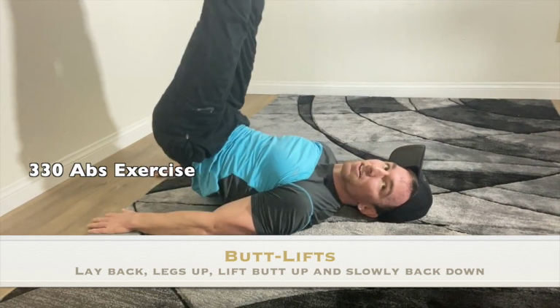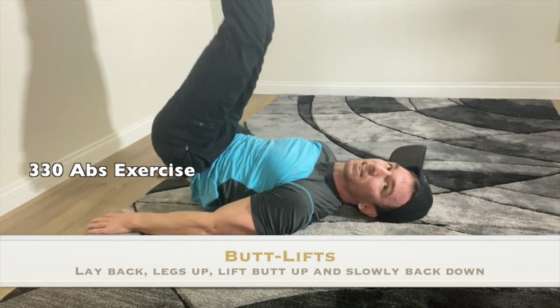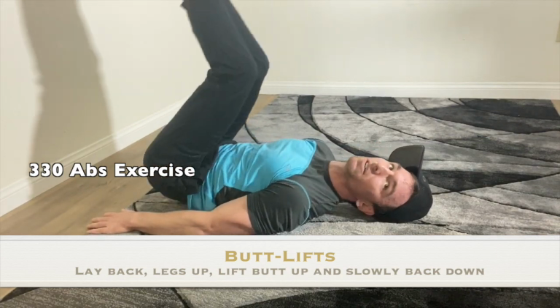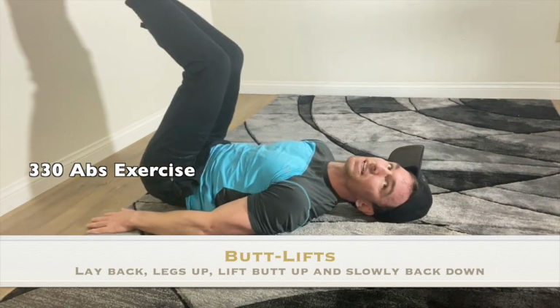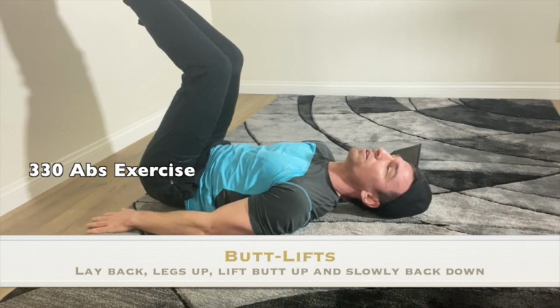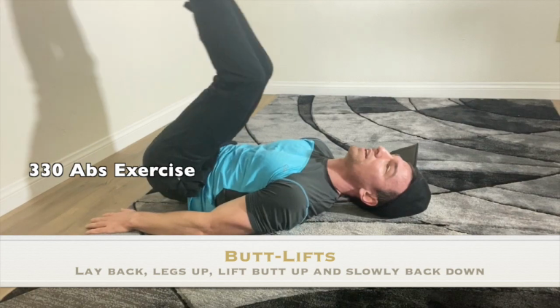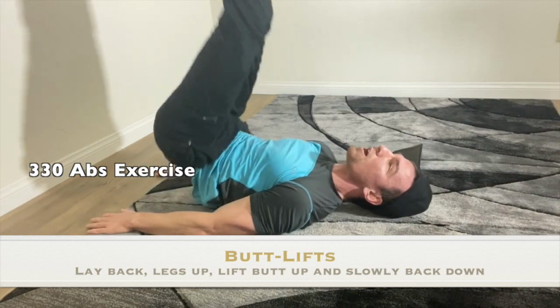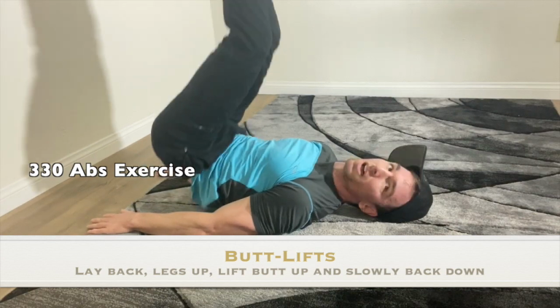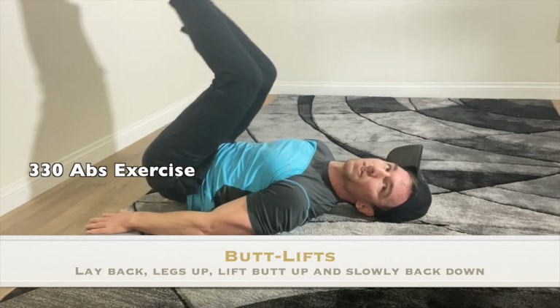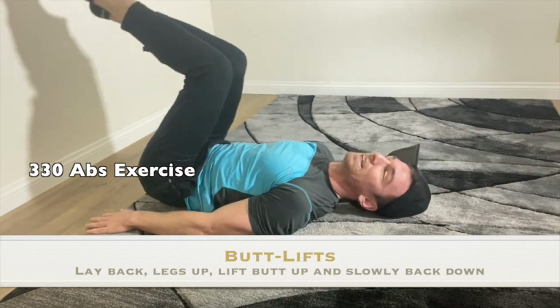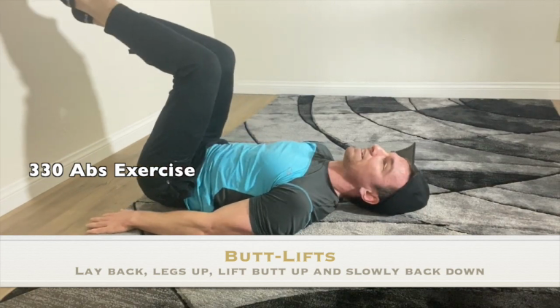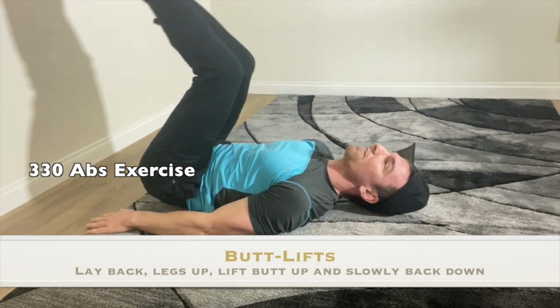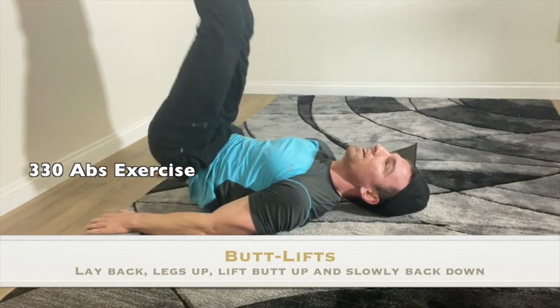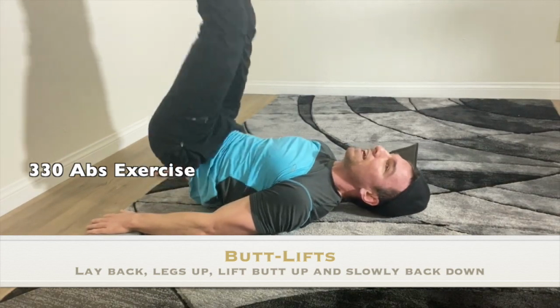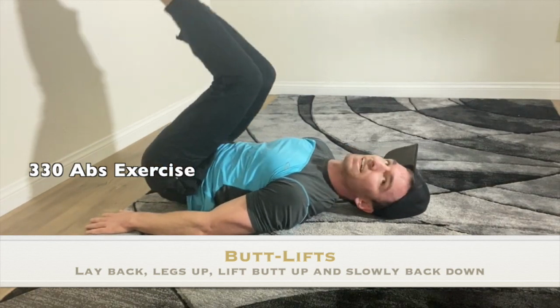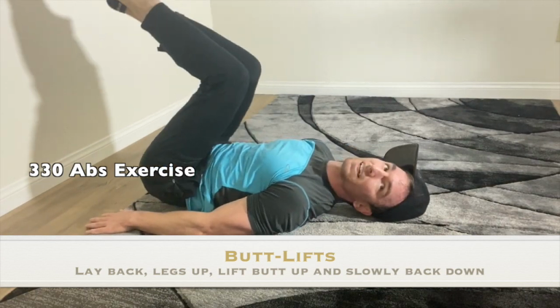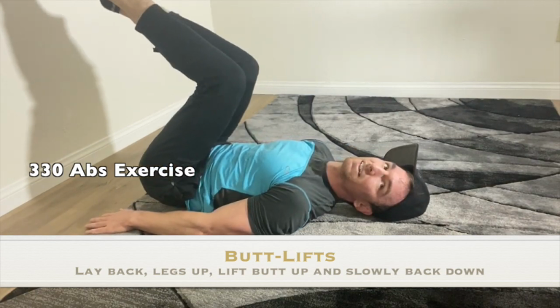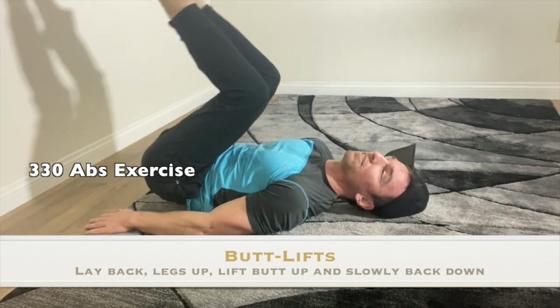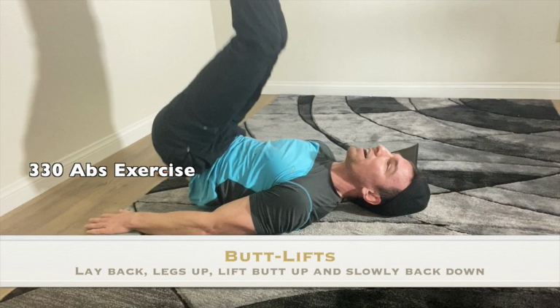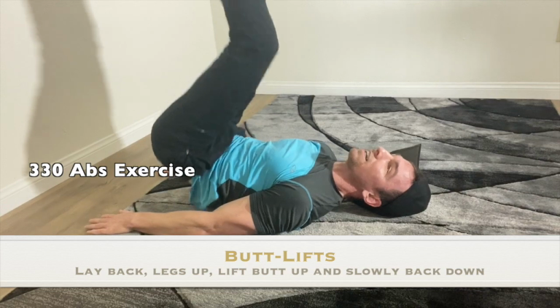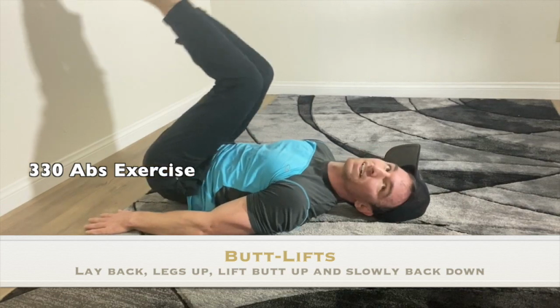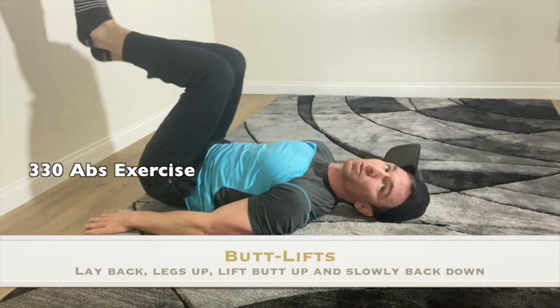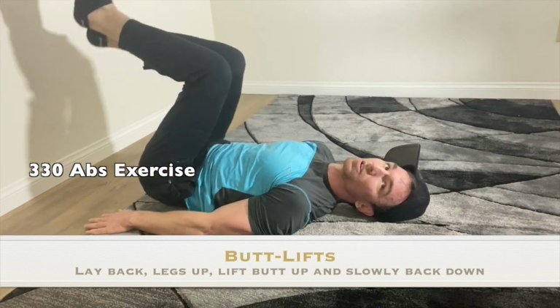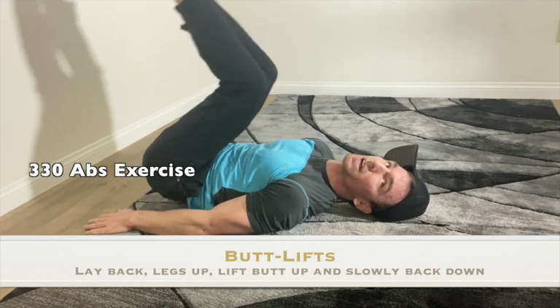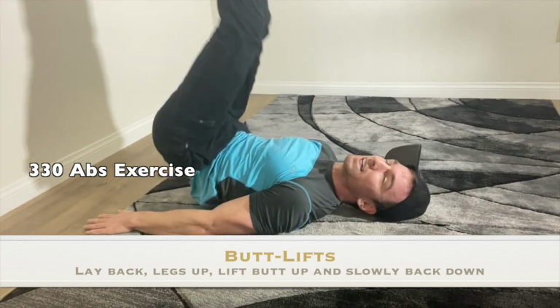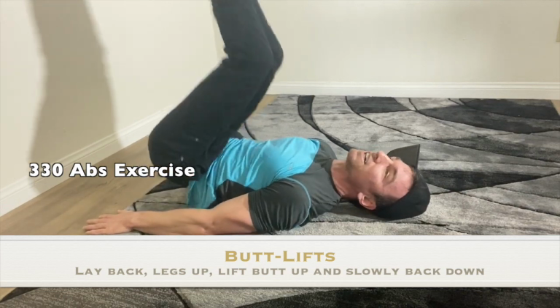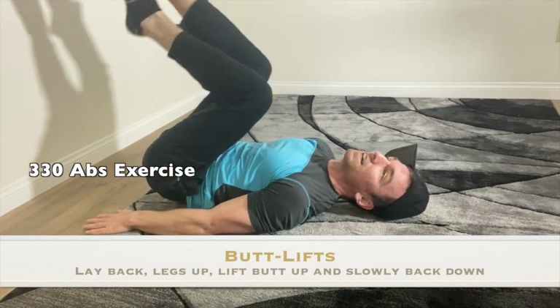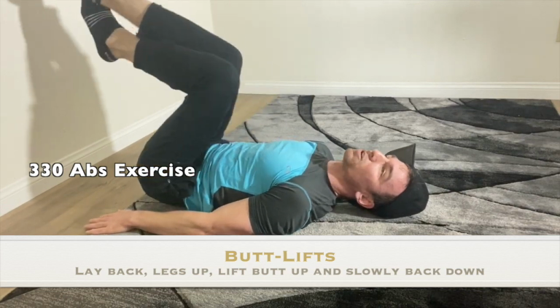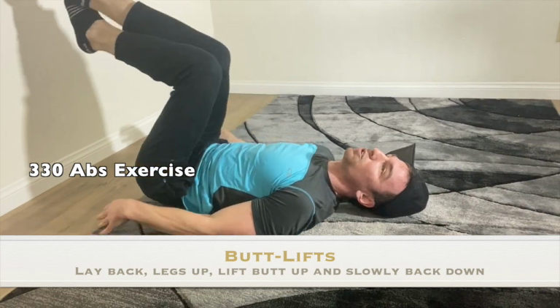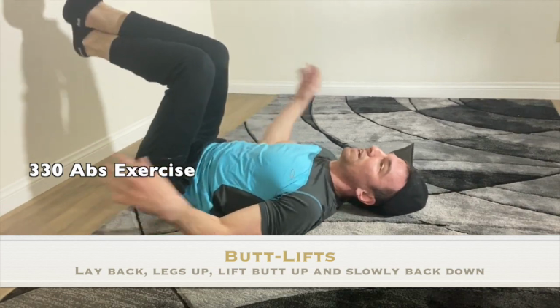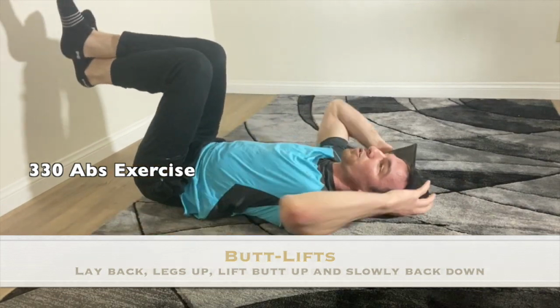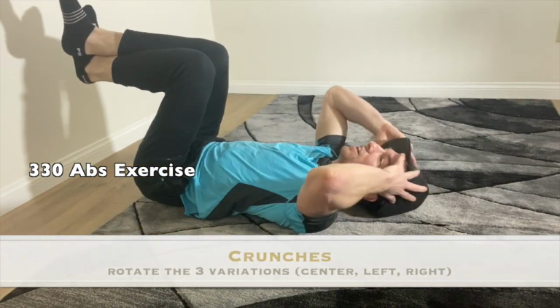Keep going, keep going, do not stop. We've got eight seconds left. Five seconds — this is going quick. And then we're going to do some crunches.